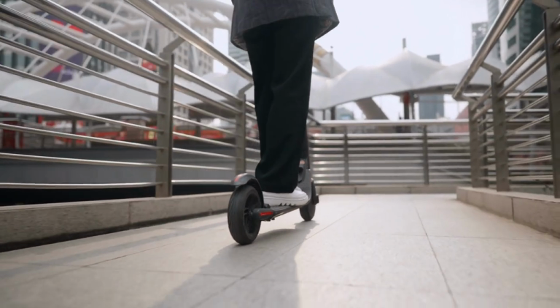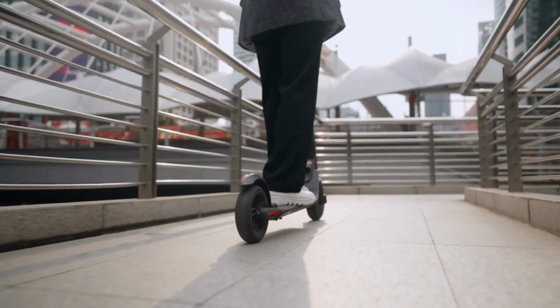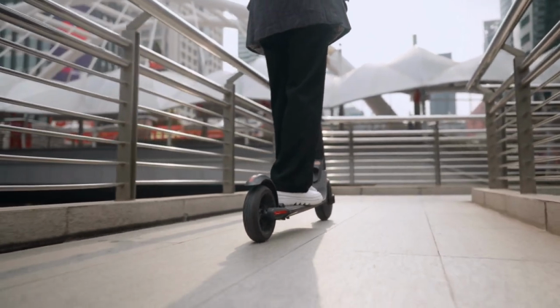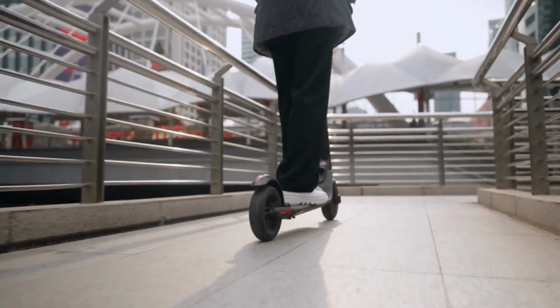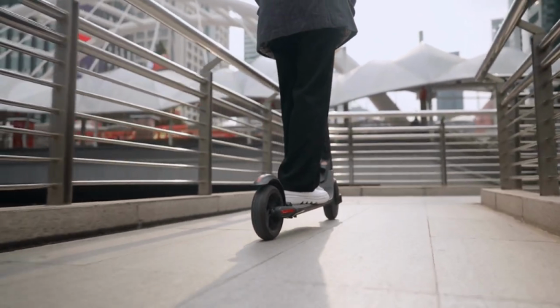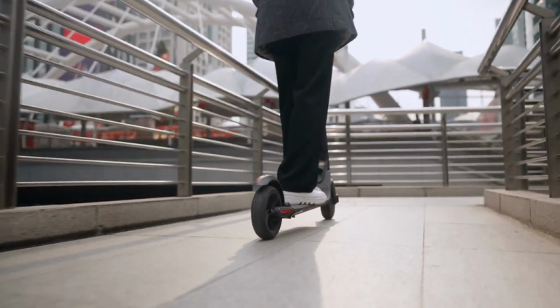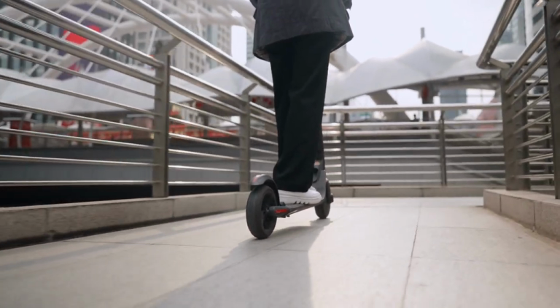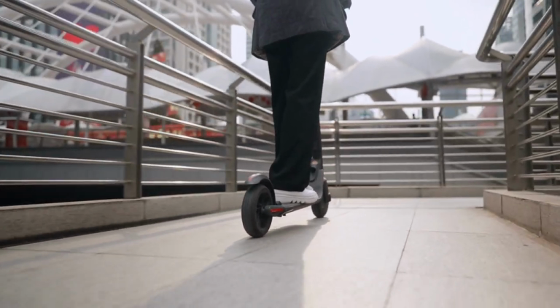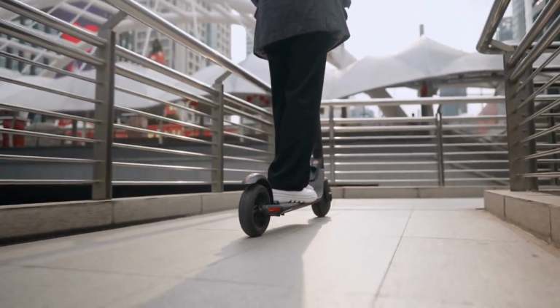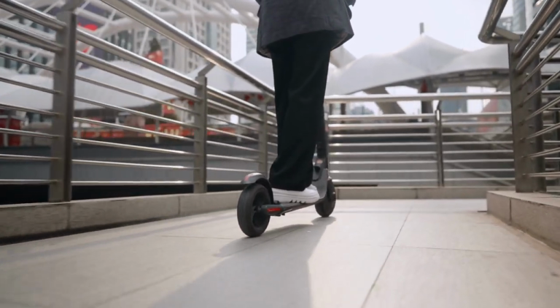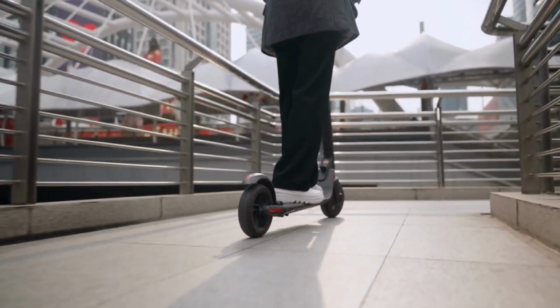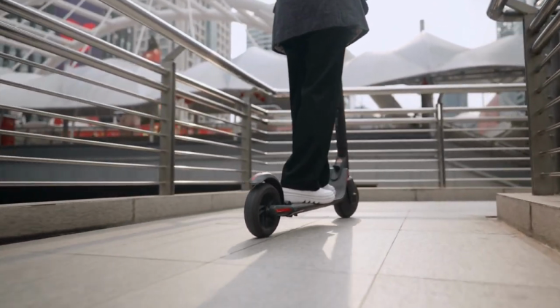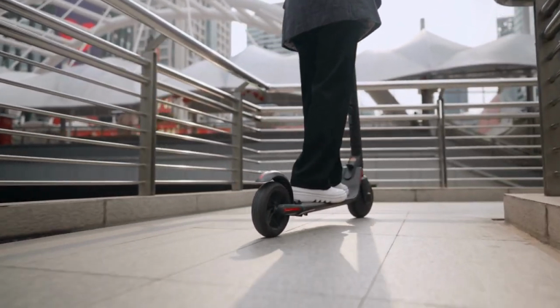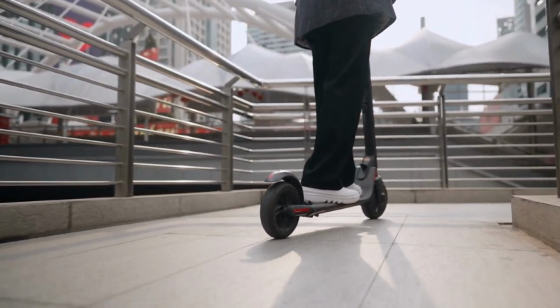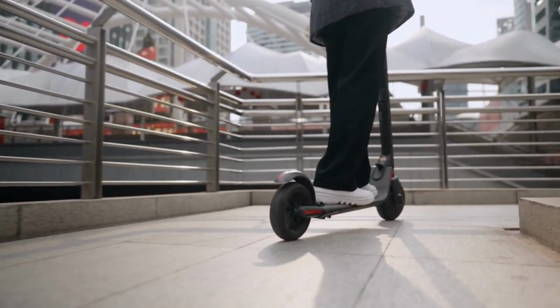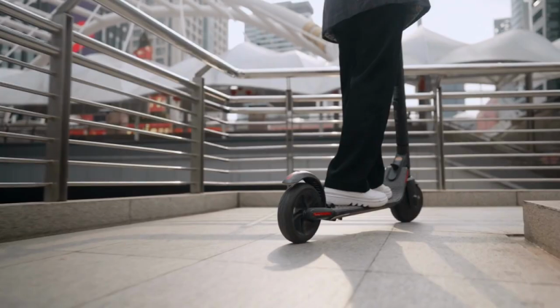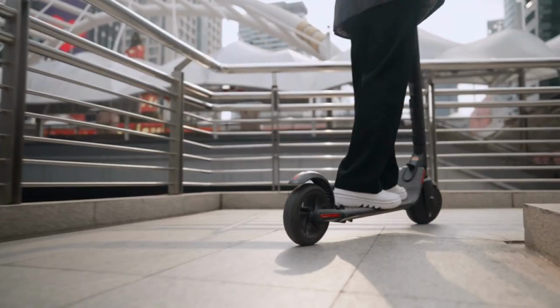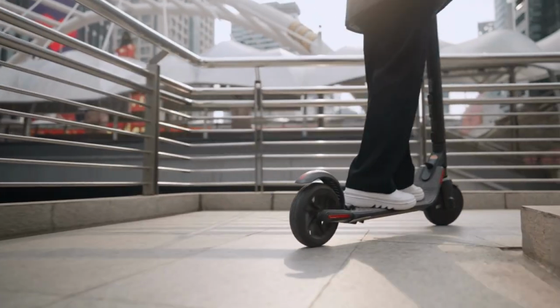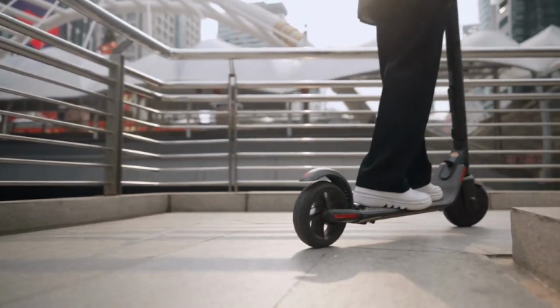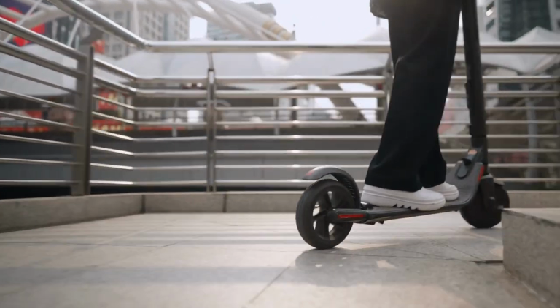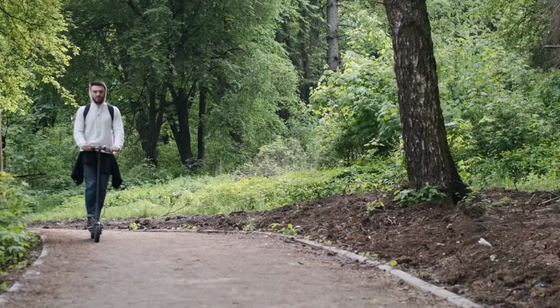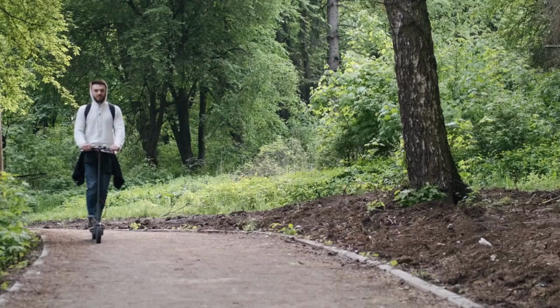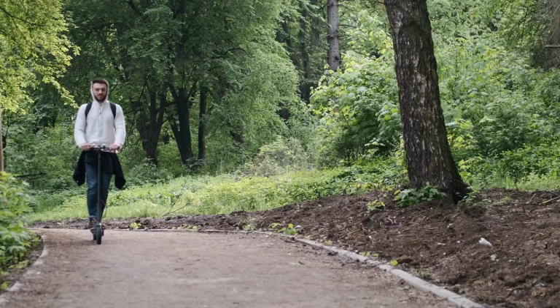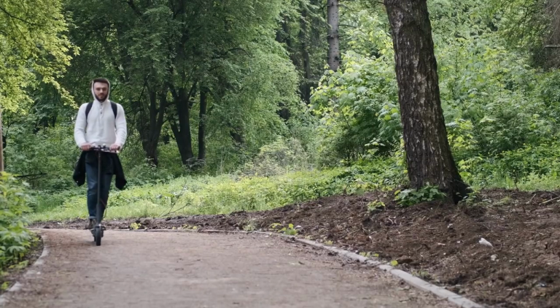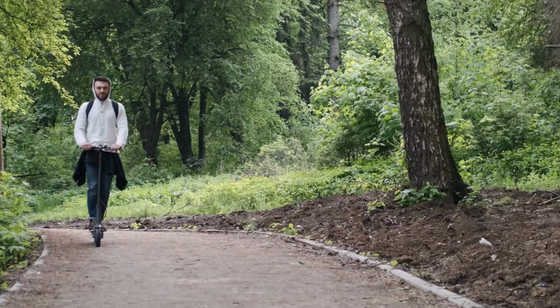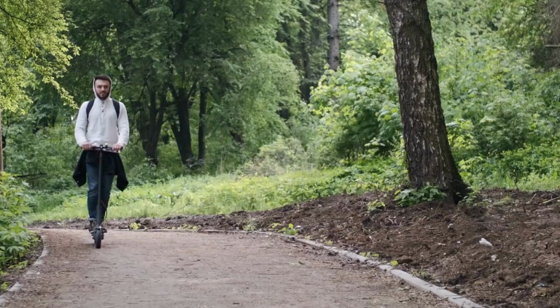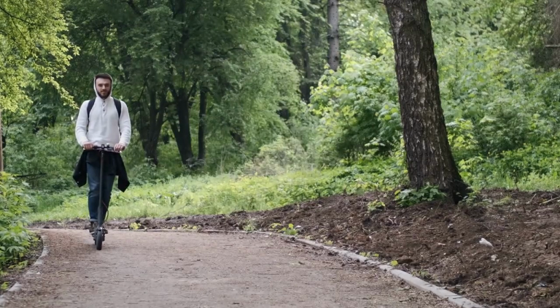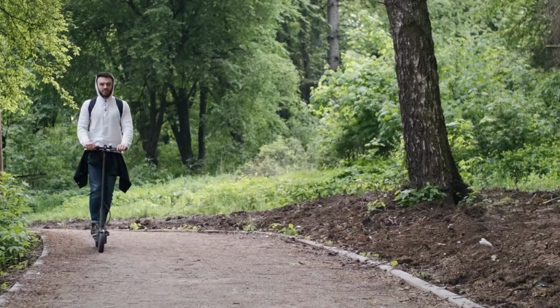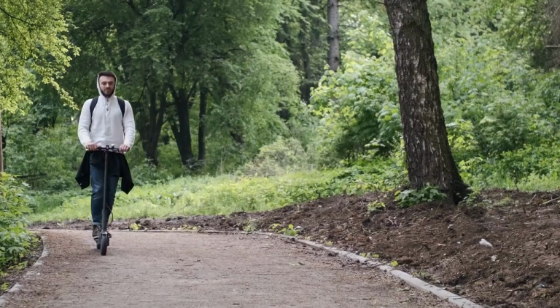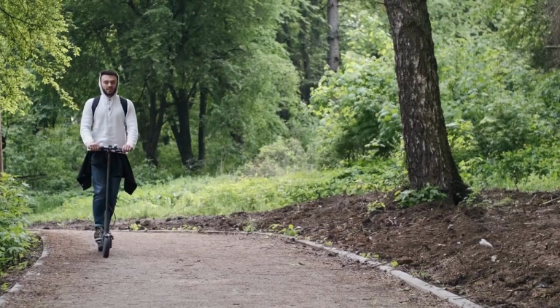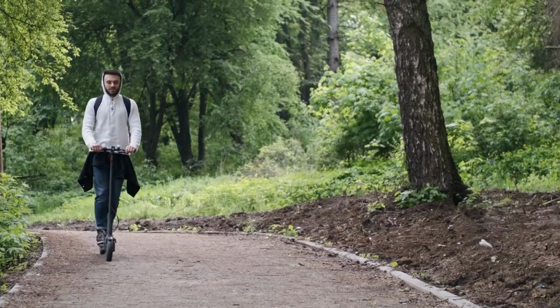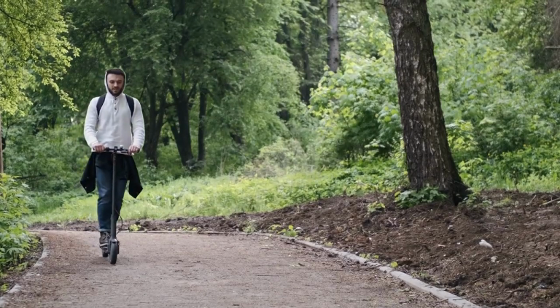The app also allows you to customize the scooter settings, such as the maximum speed and lighting, giving you complete control over your riding experience.